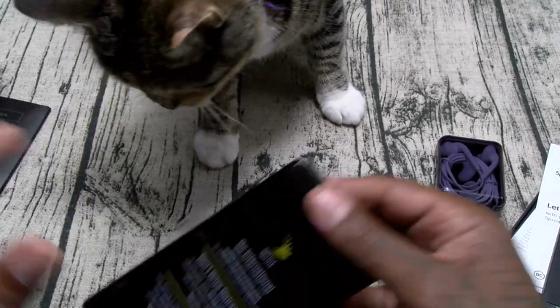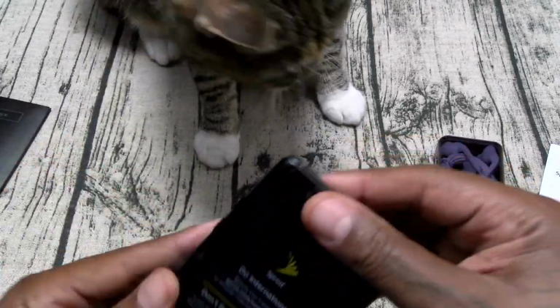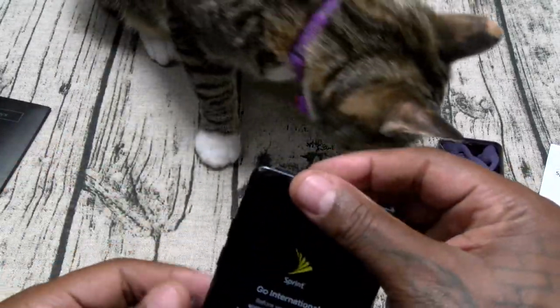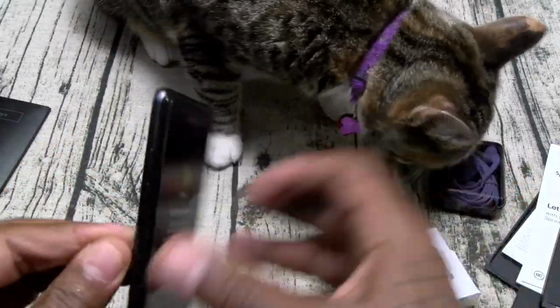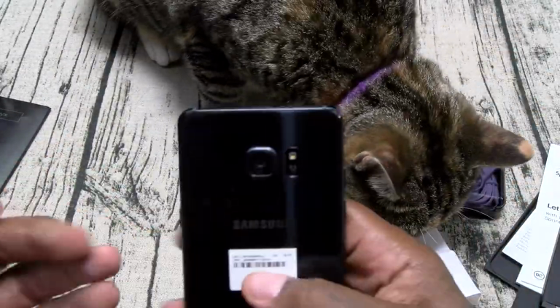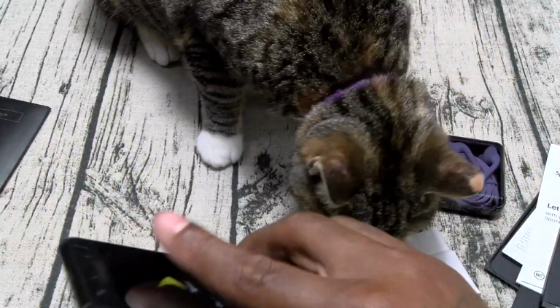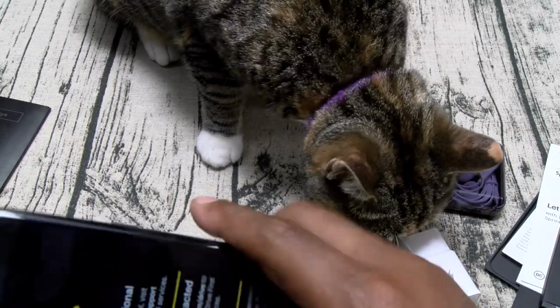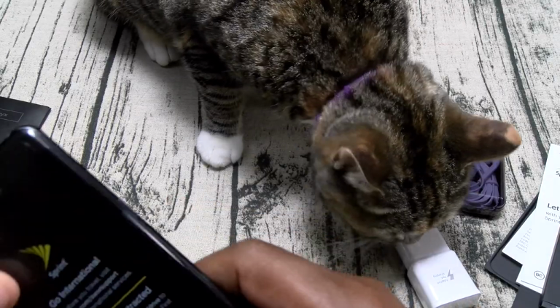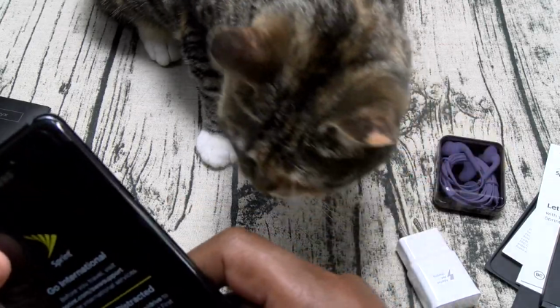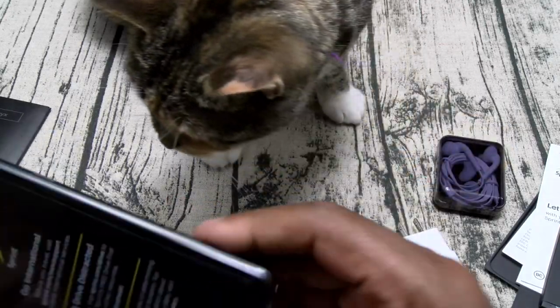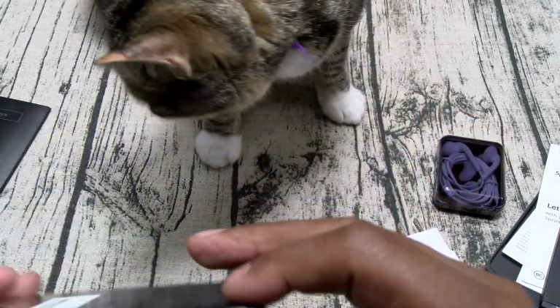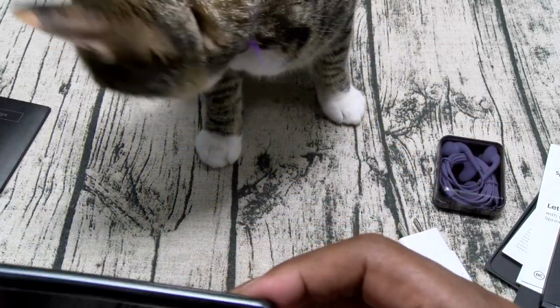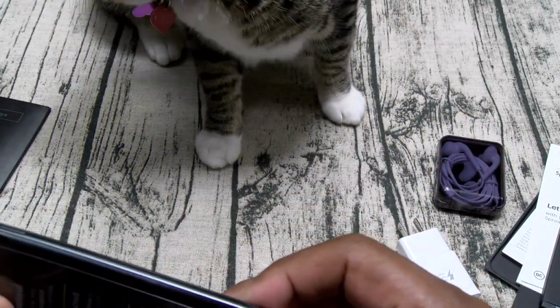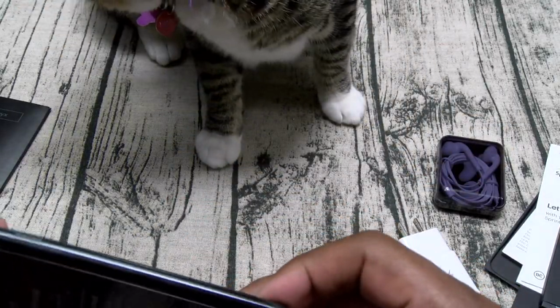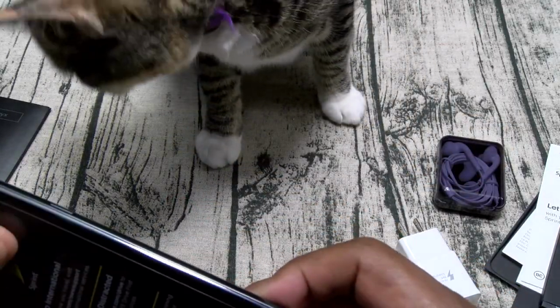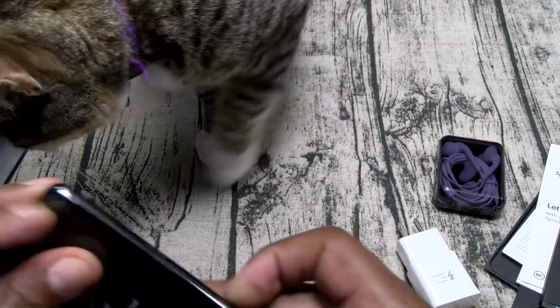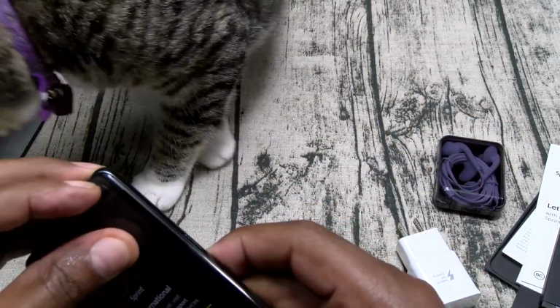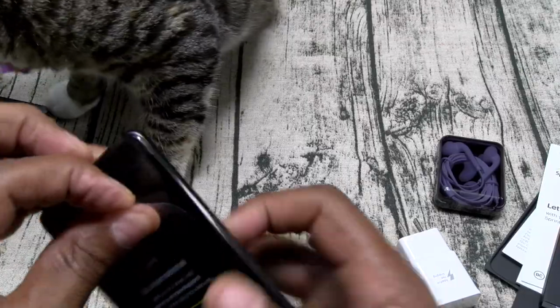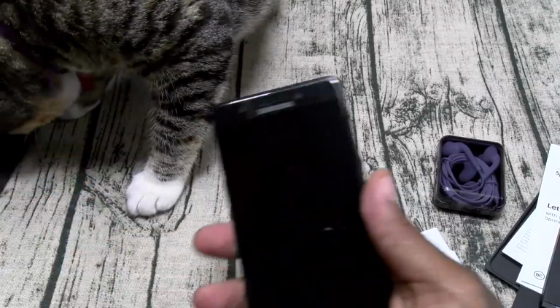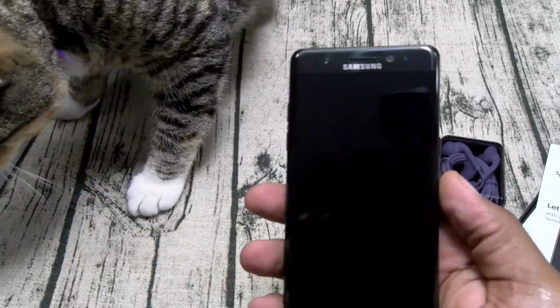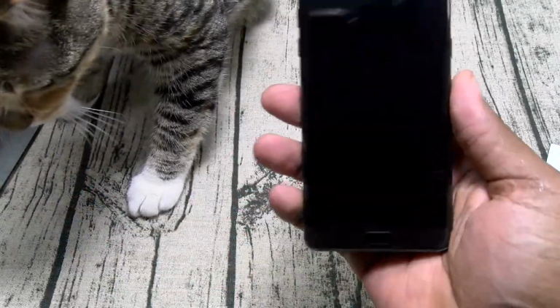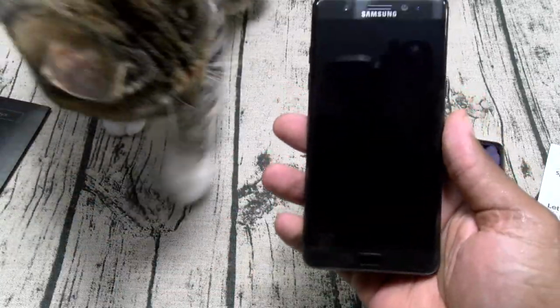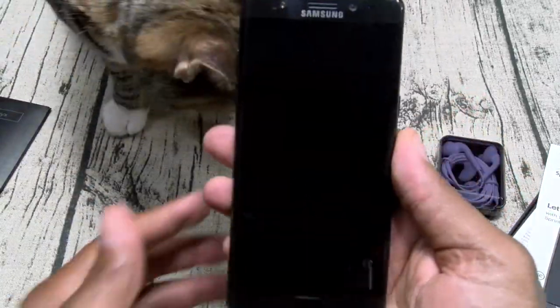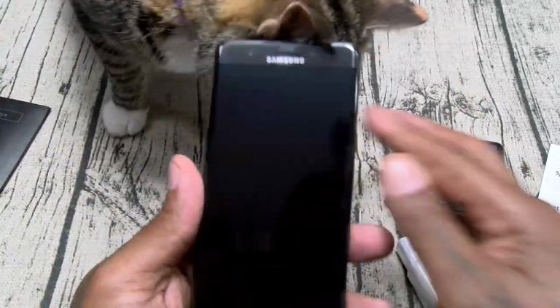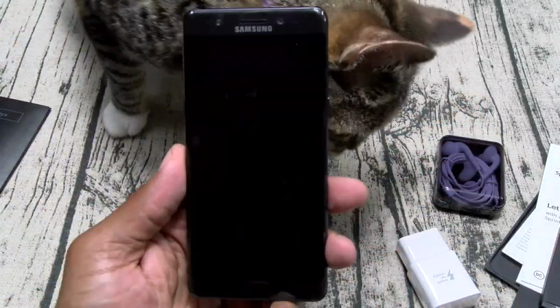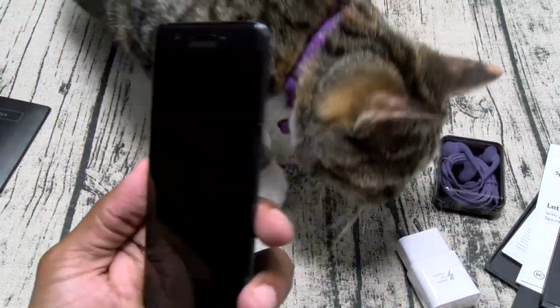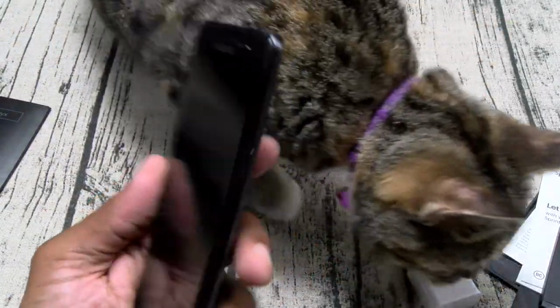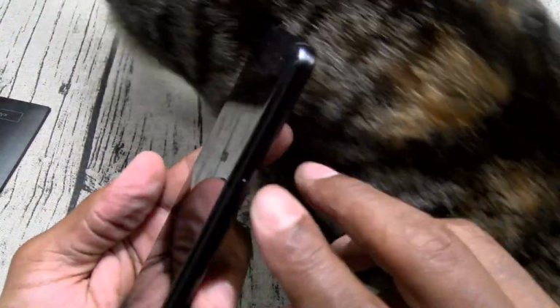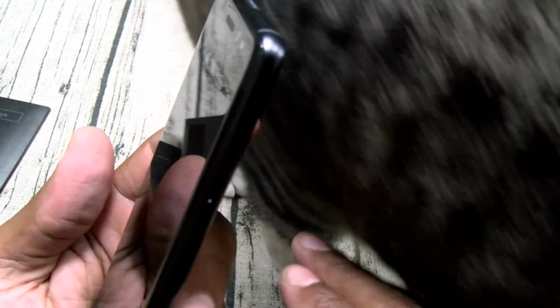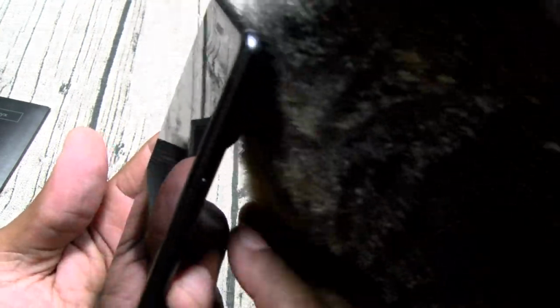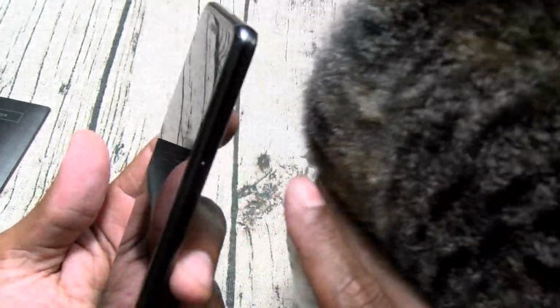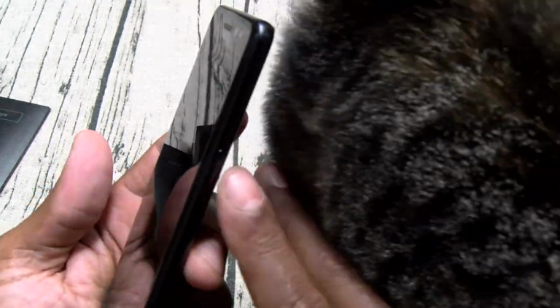Now here's the phone. Let's get rid of this plastic real quick. The phone does feel good in the hands. This is the Black Onyx version. On one side you got your power button.